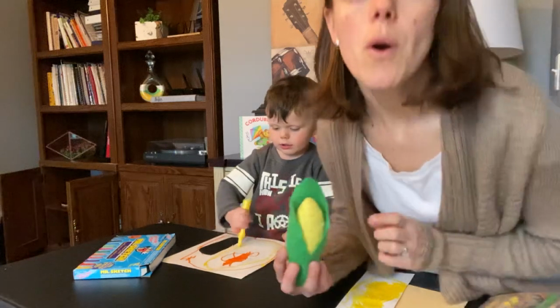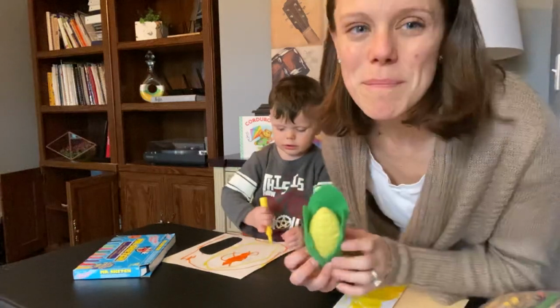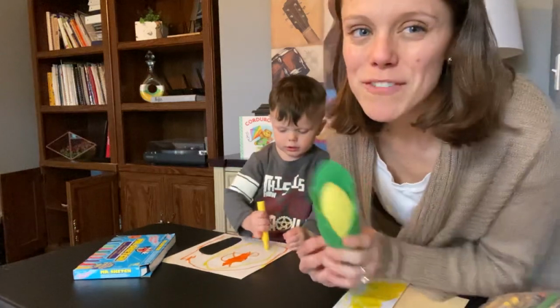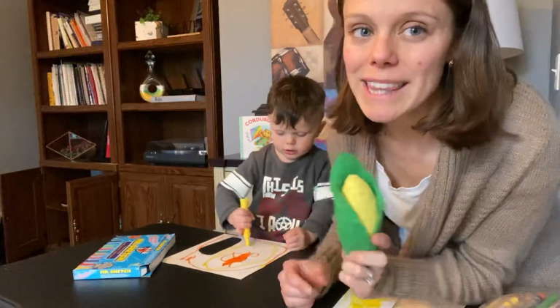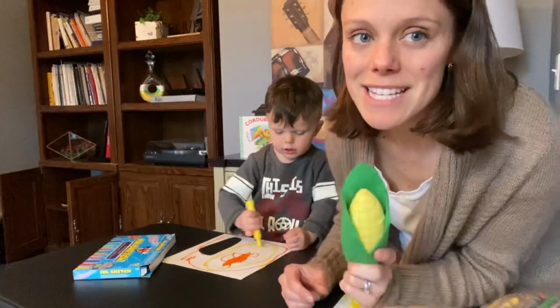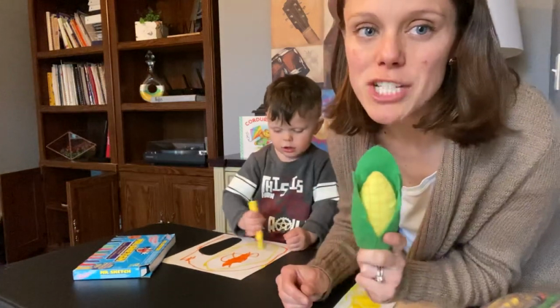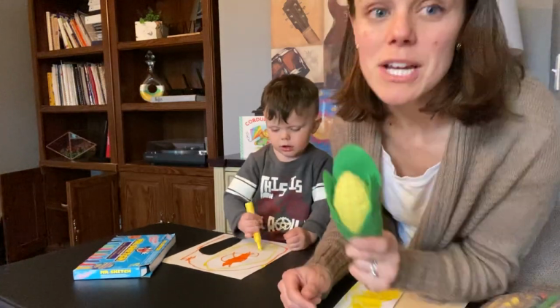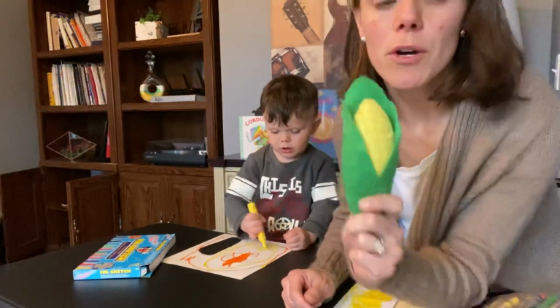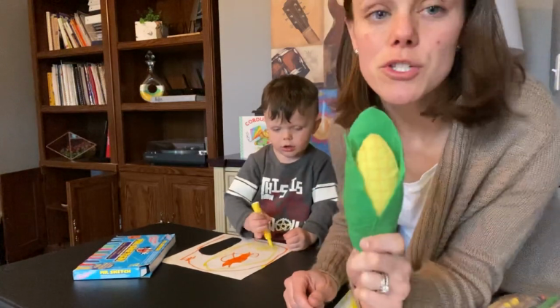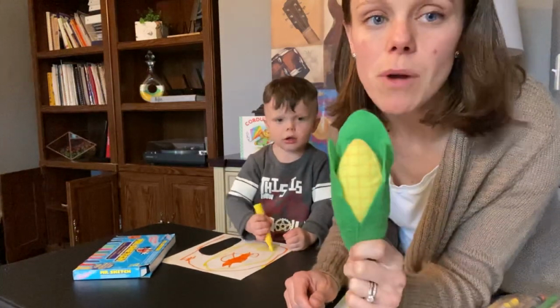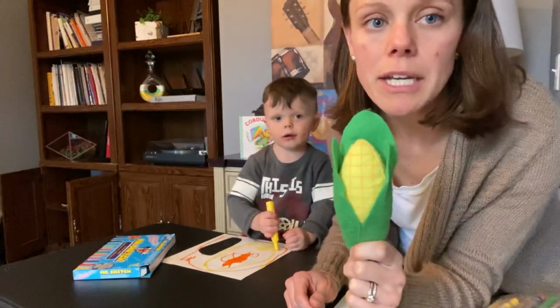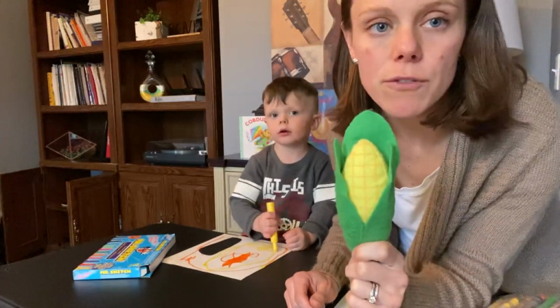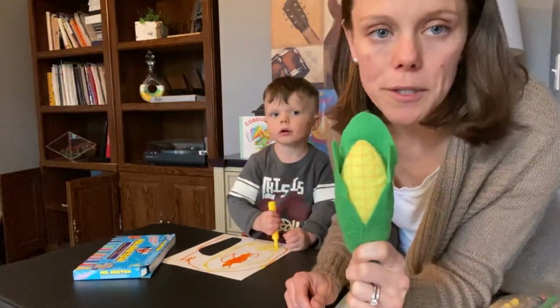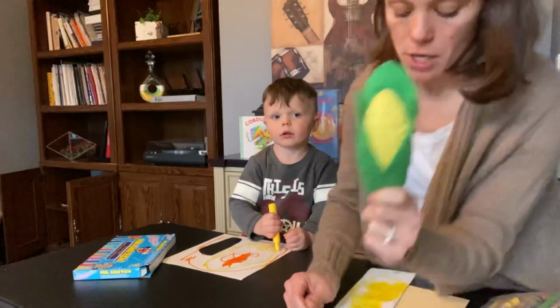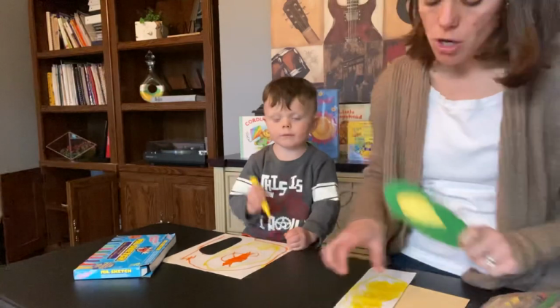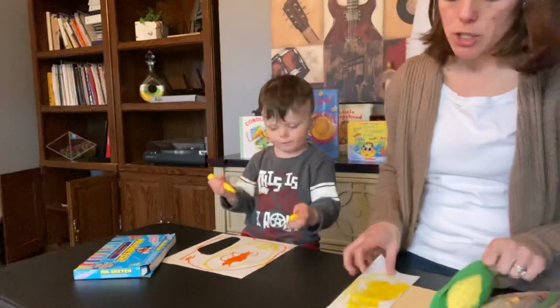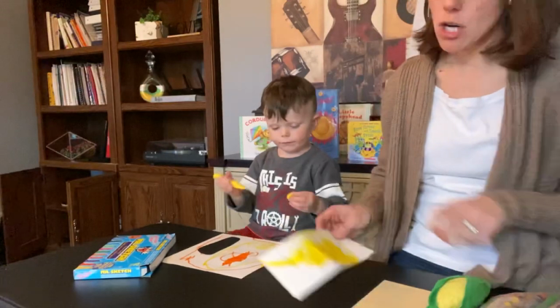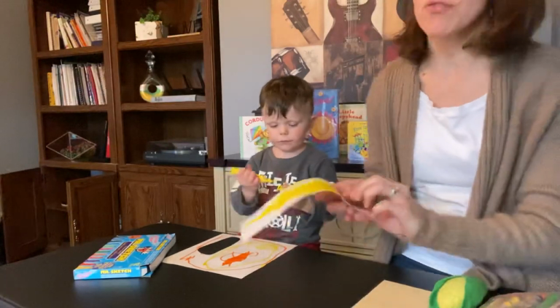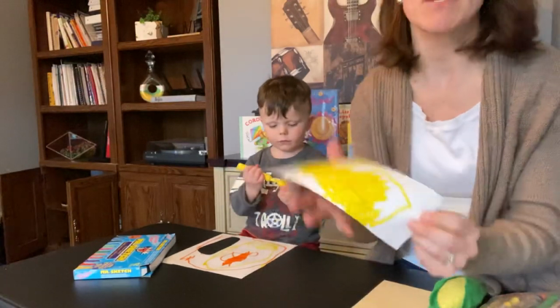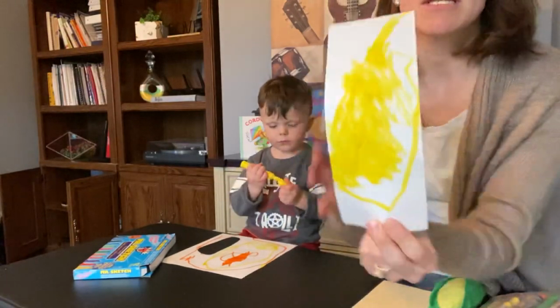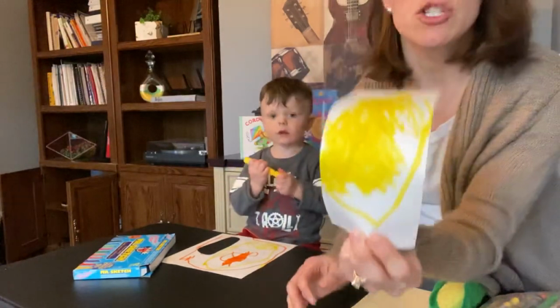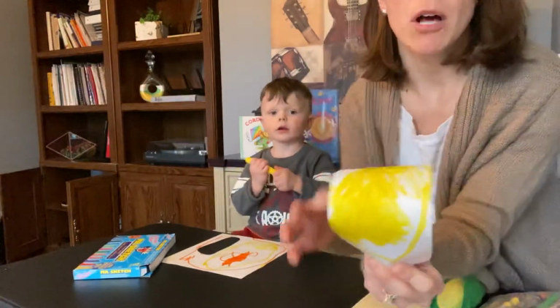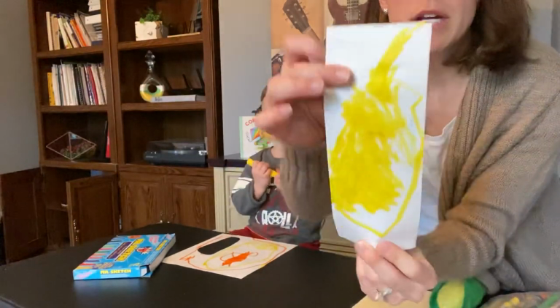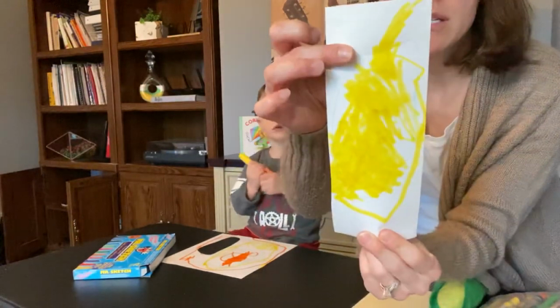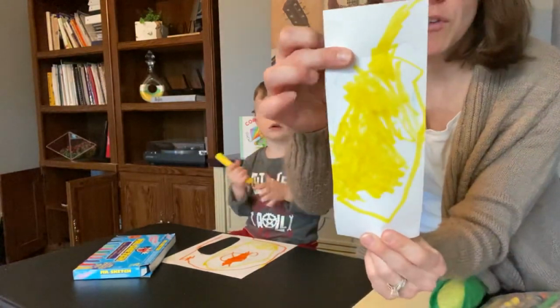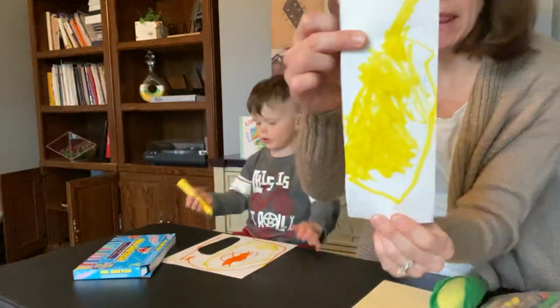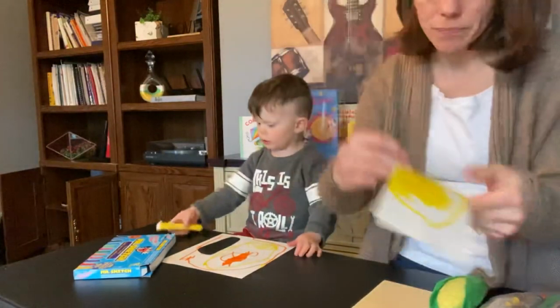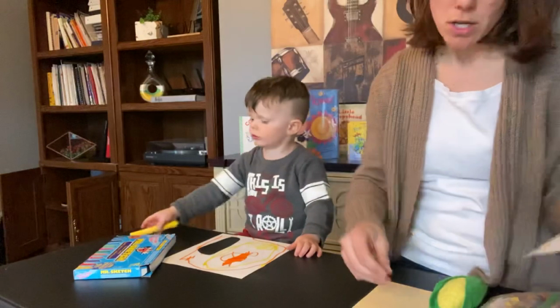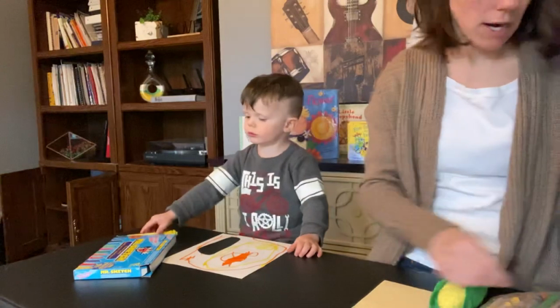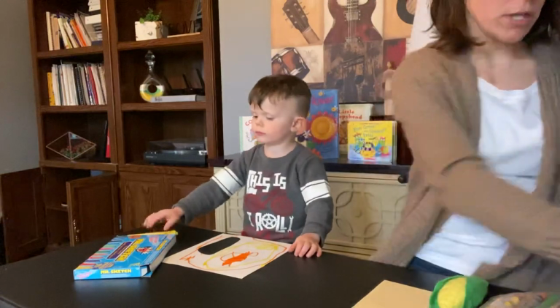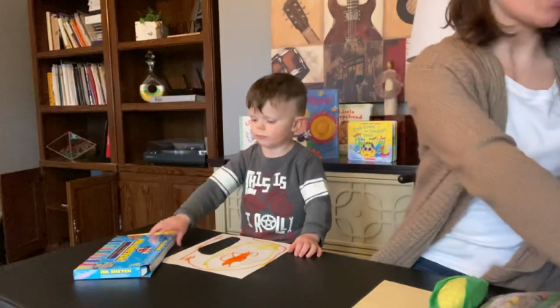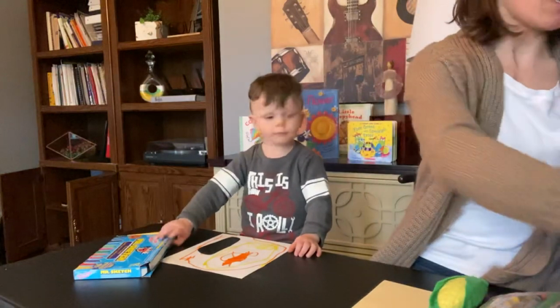Welcome back for our last project. We're going to do an ear of corn. We traced Owen's foot and he did a nice job coloring his foot yellow. Now I'm going to cut it out.